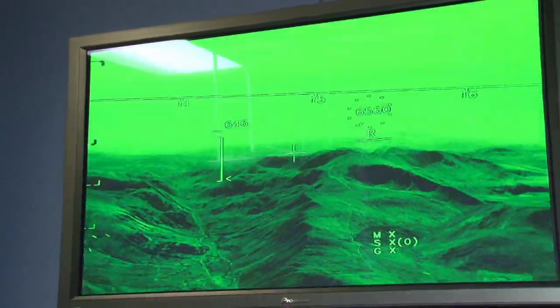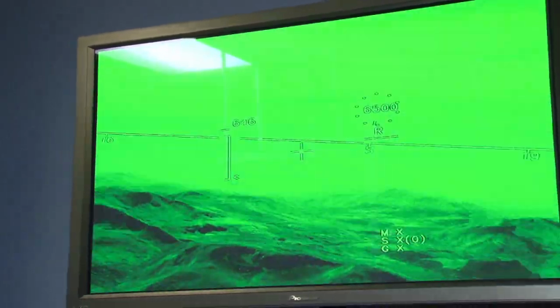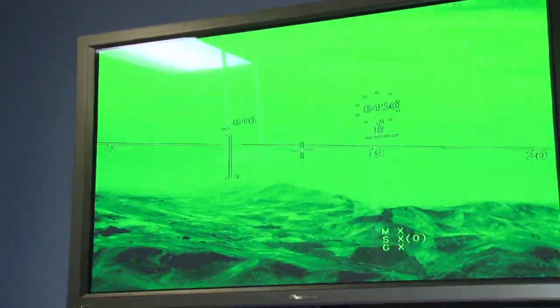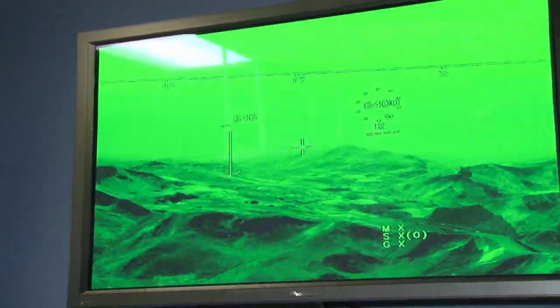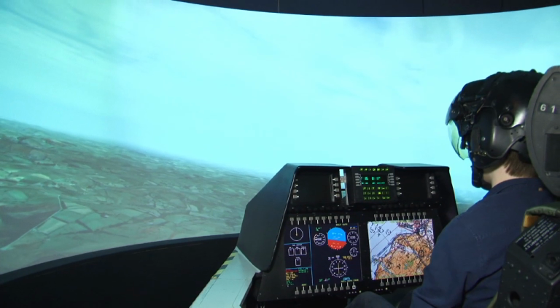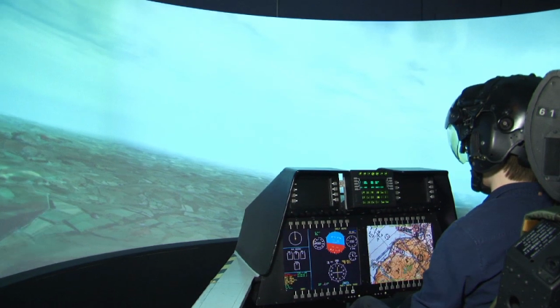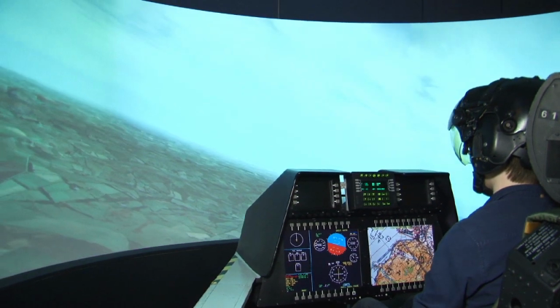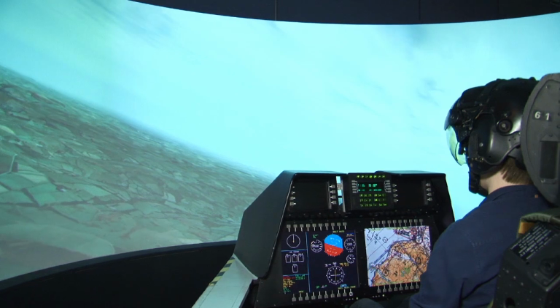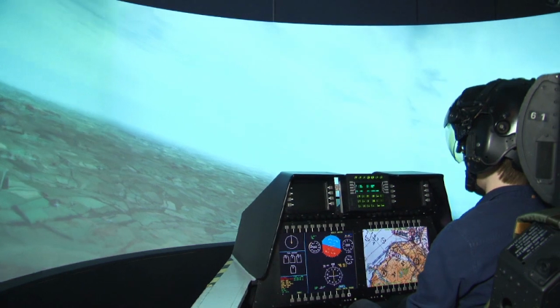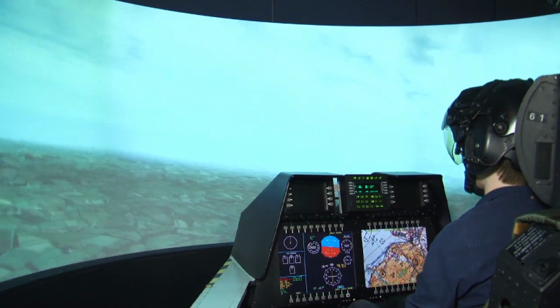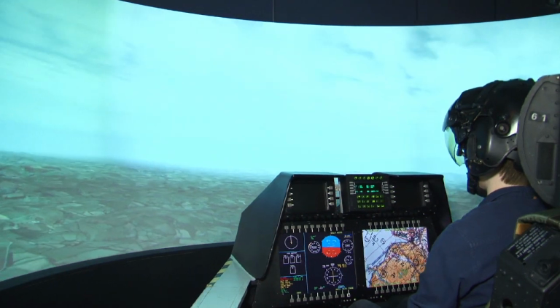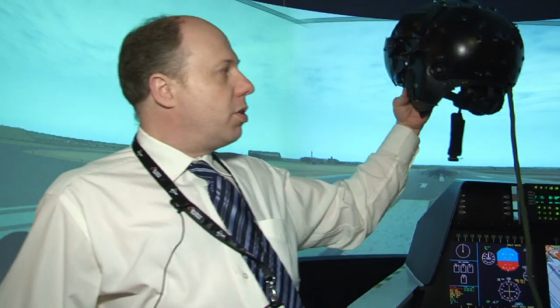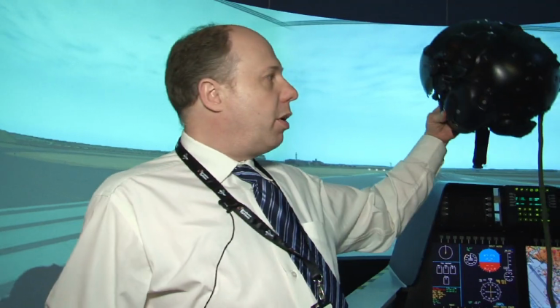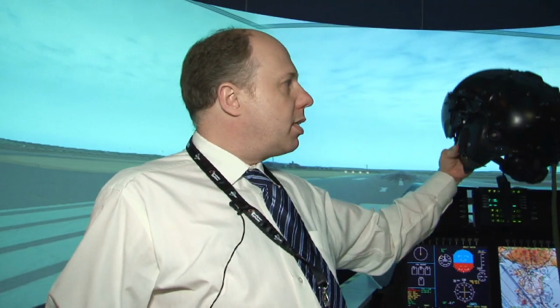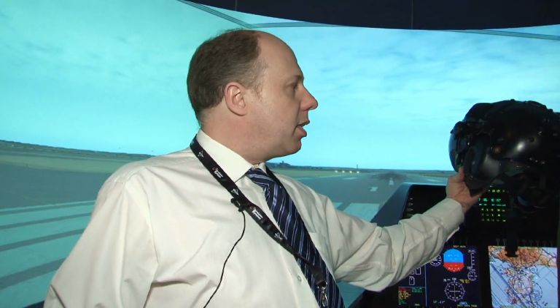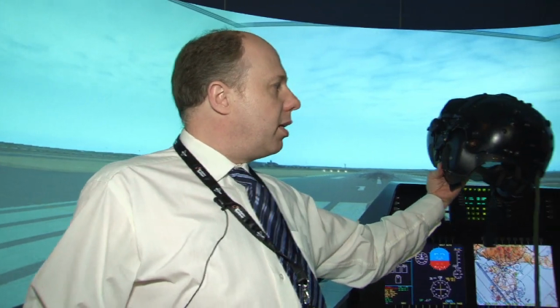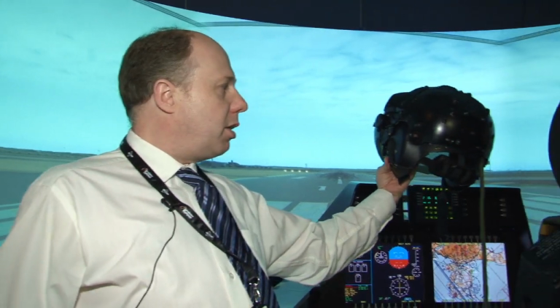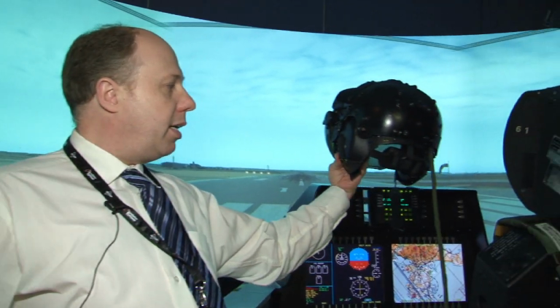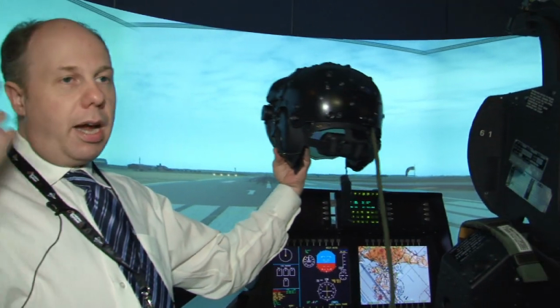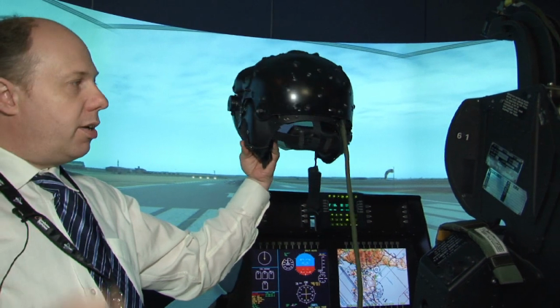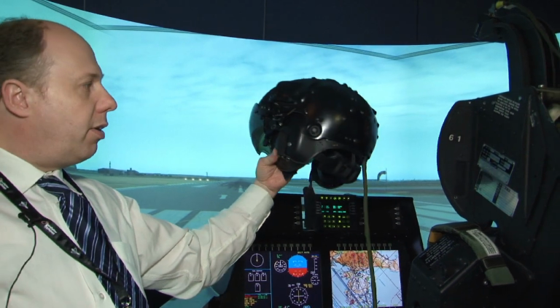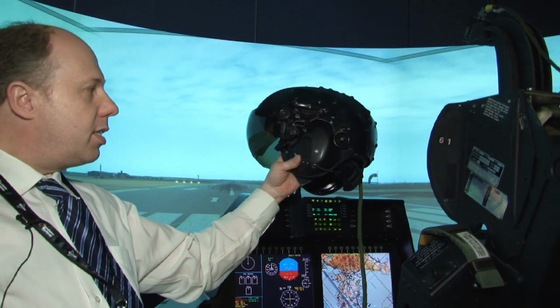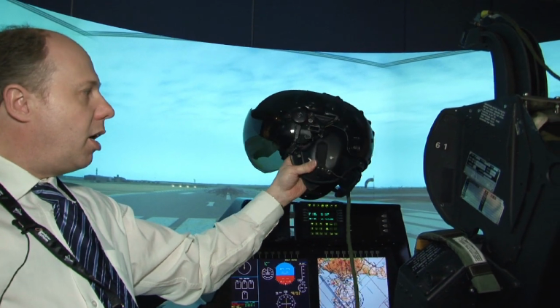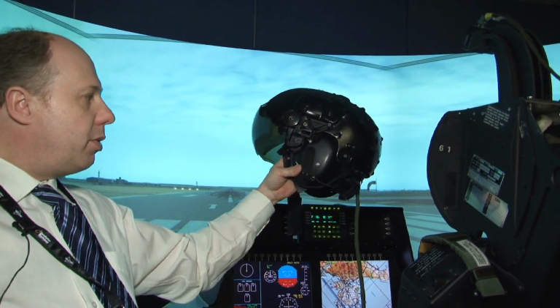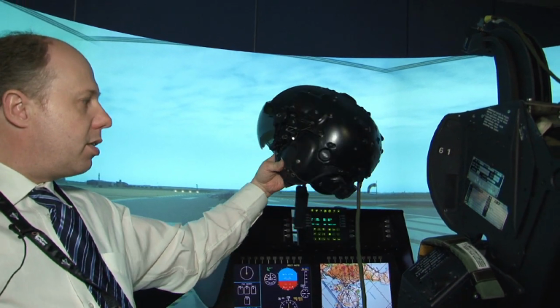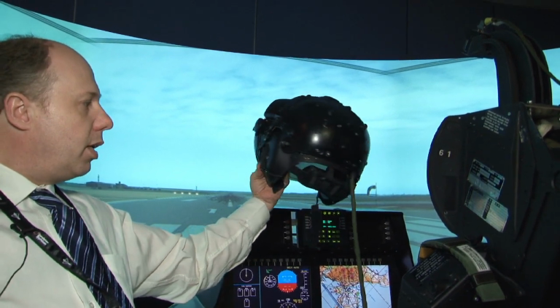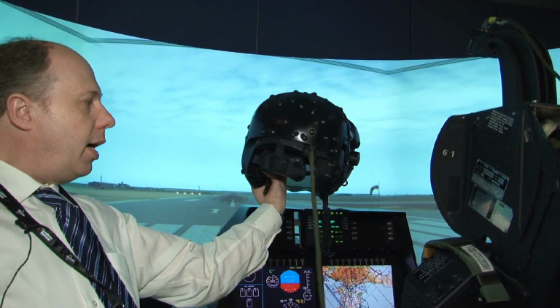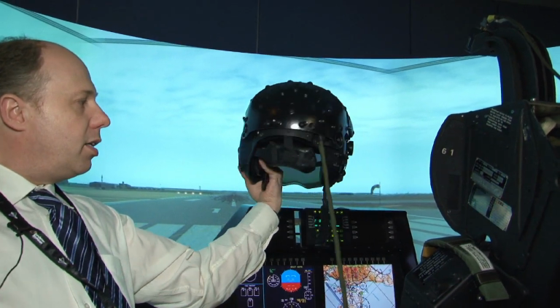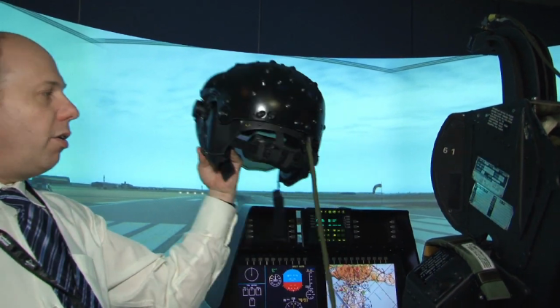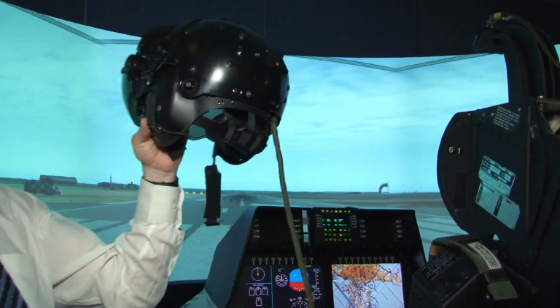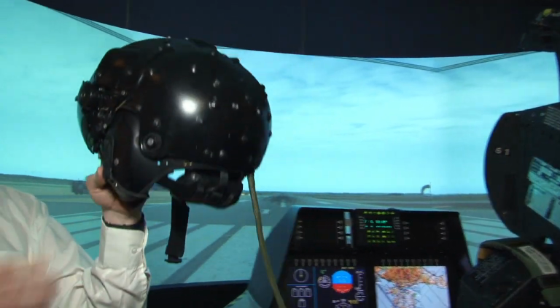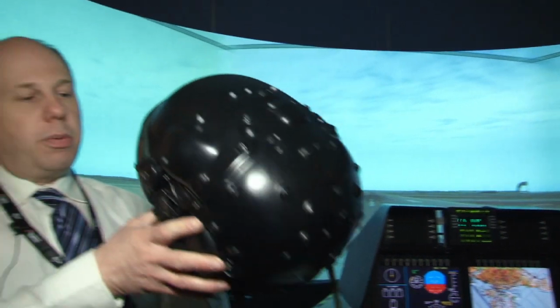Therefore, there is no need to do complex cockpit mapping and no bore sighting is required. Once the pilot jumps in, everything lines up to their eyes because the system is harmonised when installed, so they can just get off and use the system straight away.